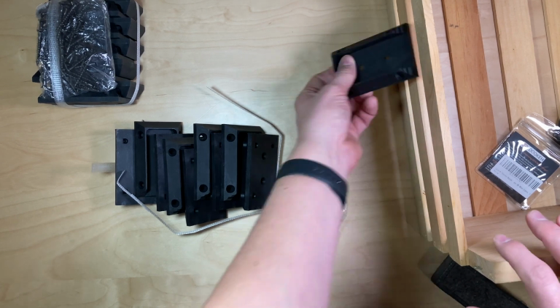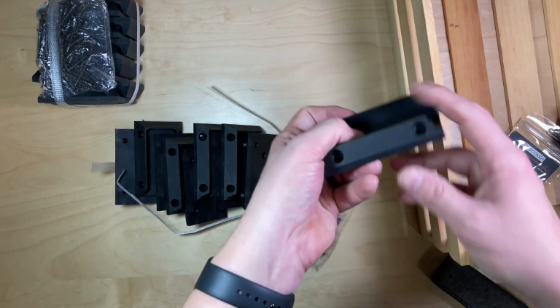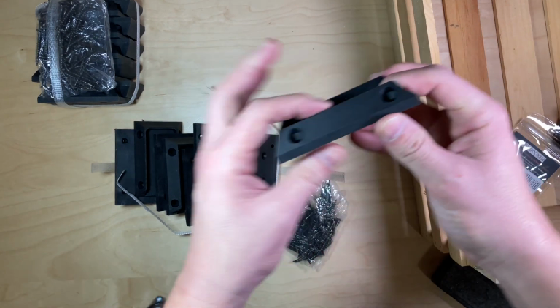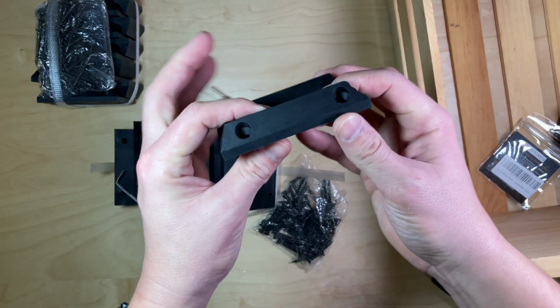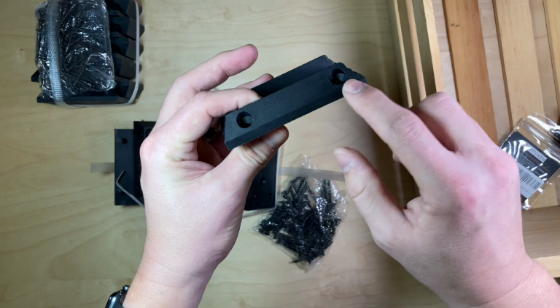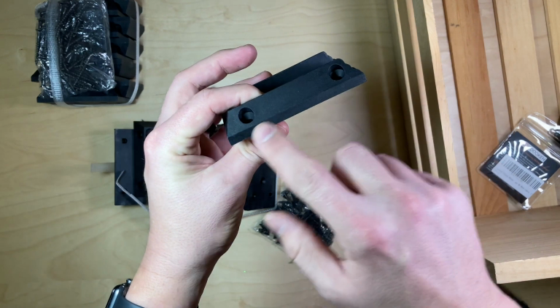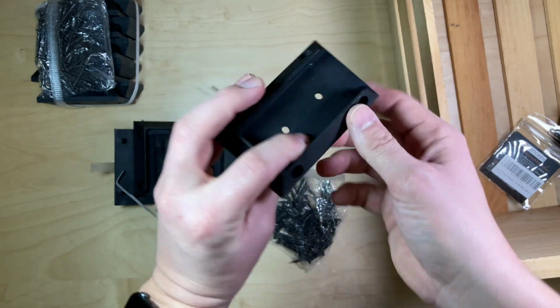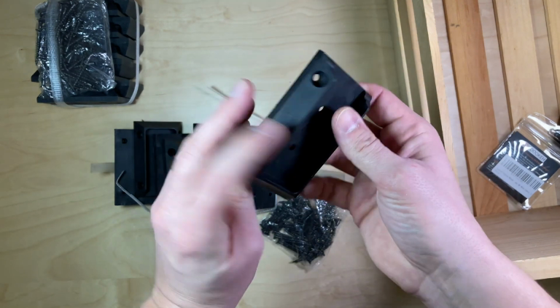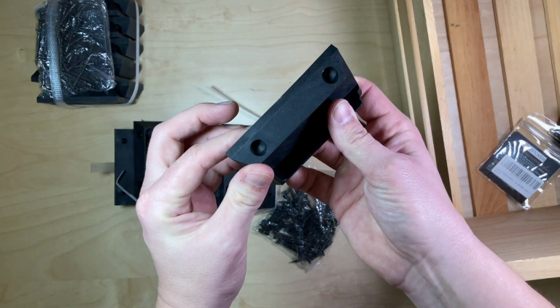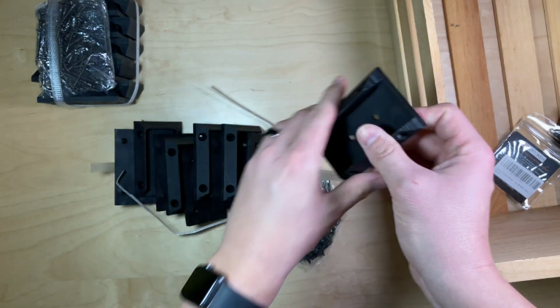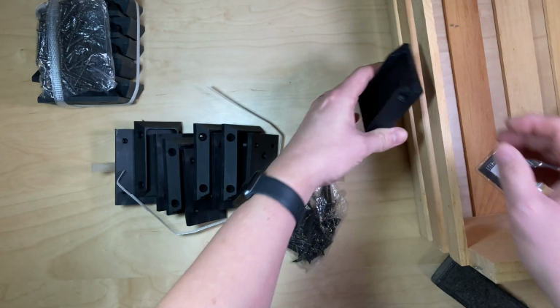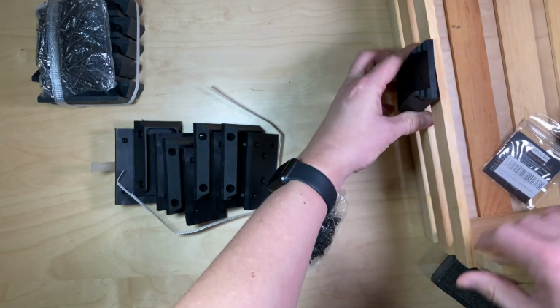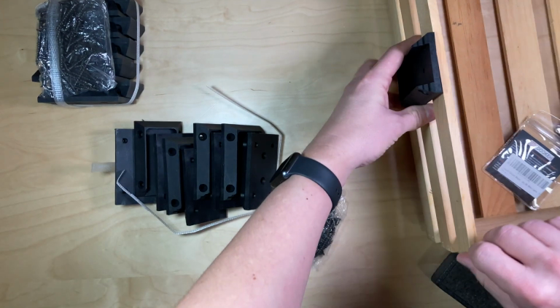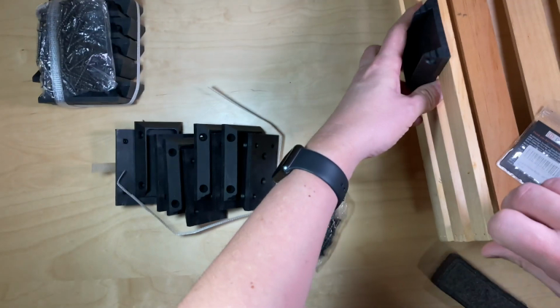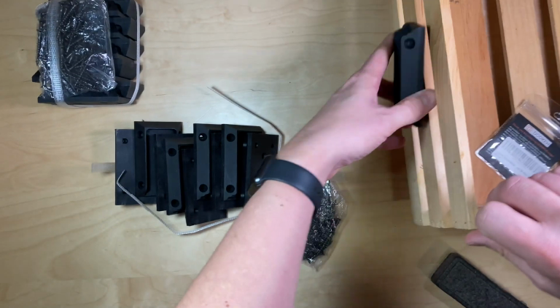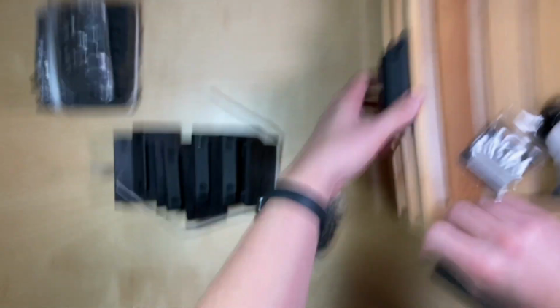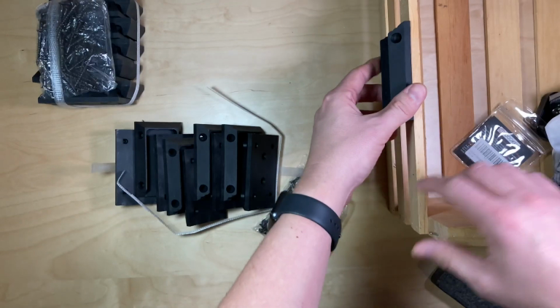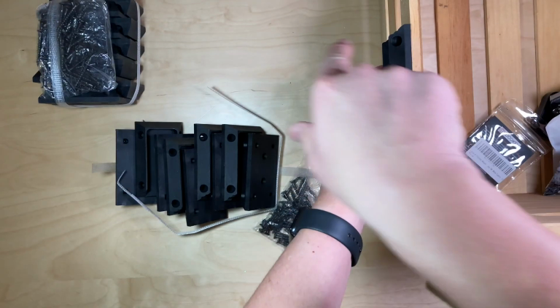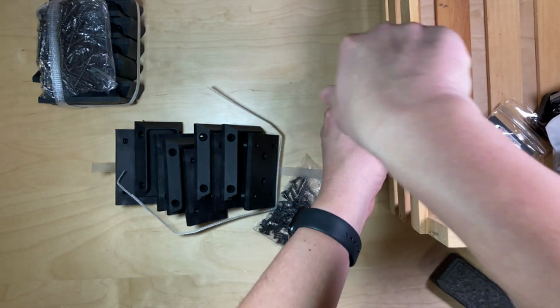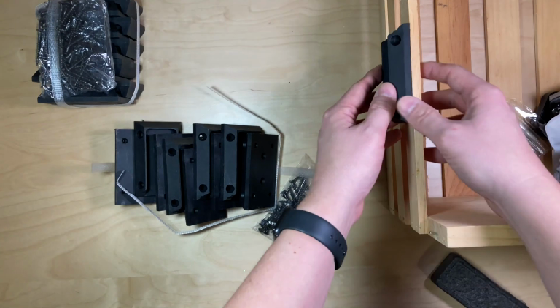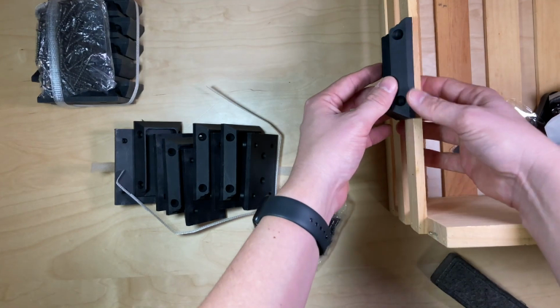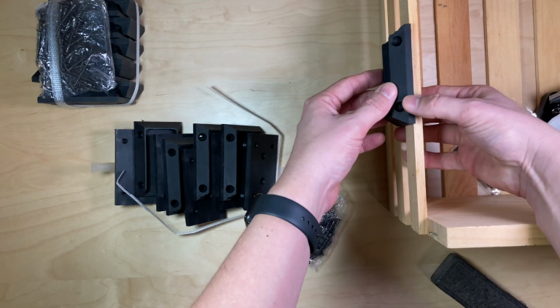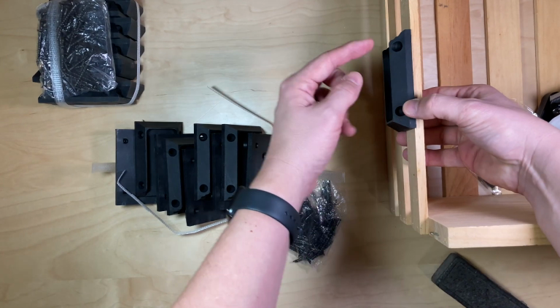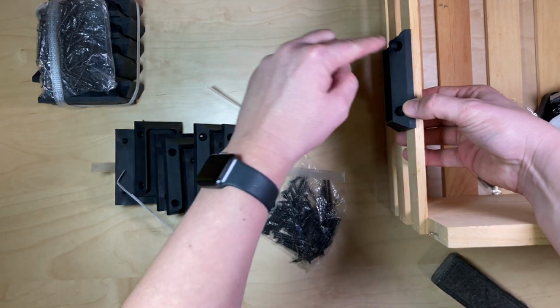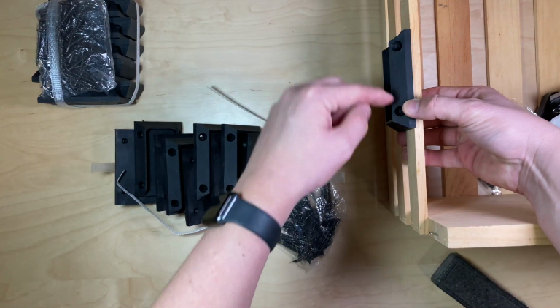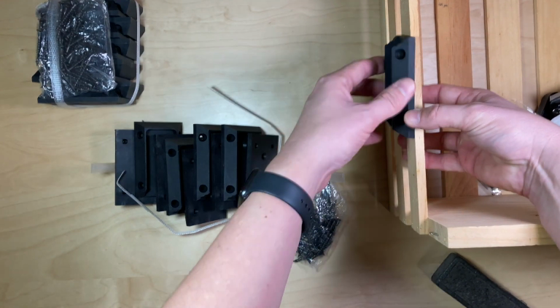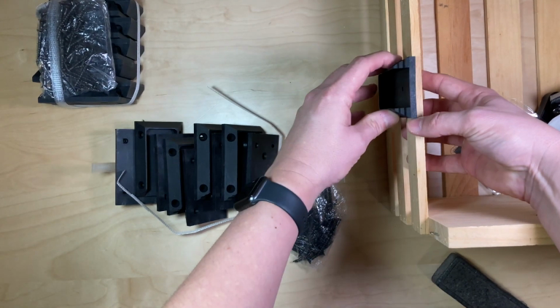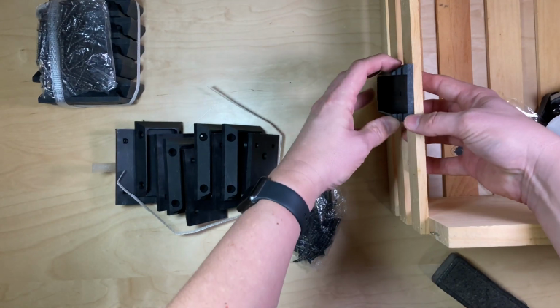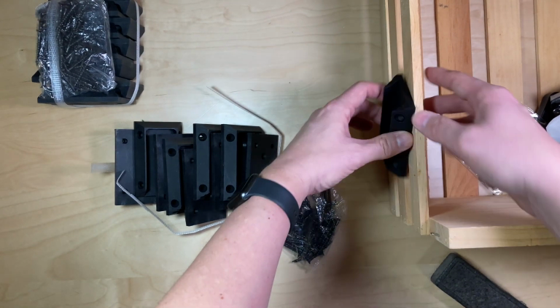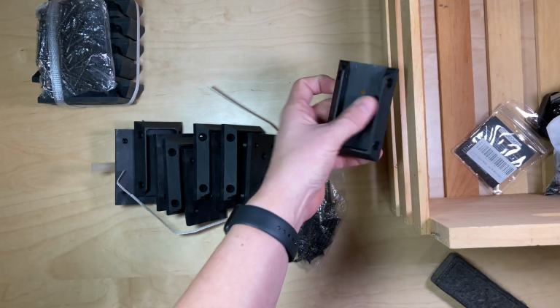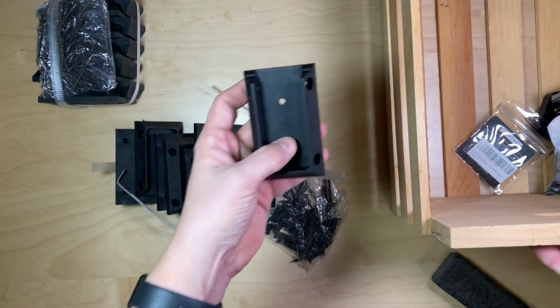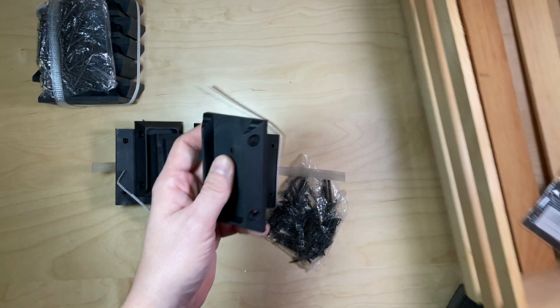And if you look, they have these slots on either side as well. So you would then drill the screws into the slots there, and it would hold everything nice and secure.